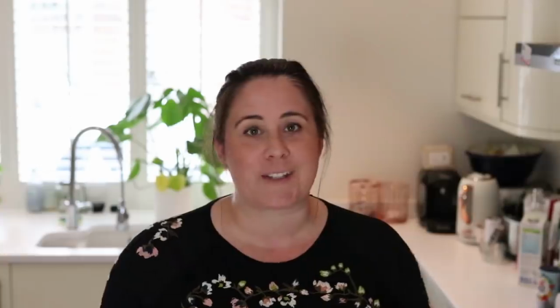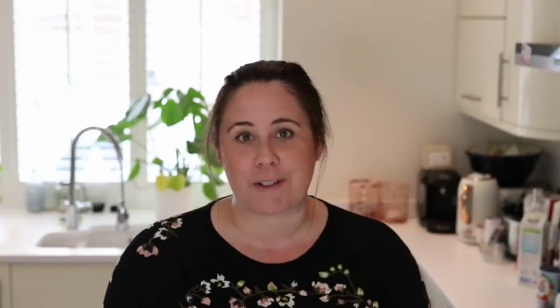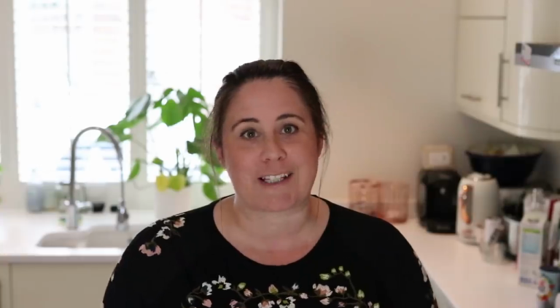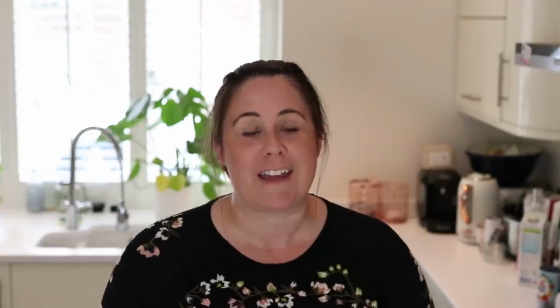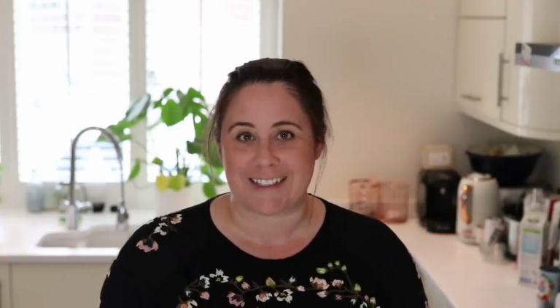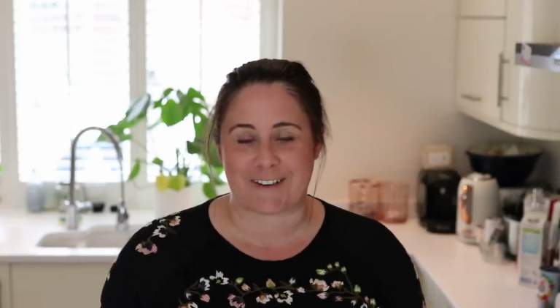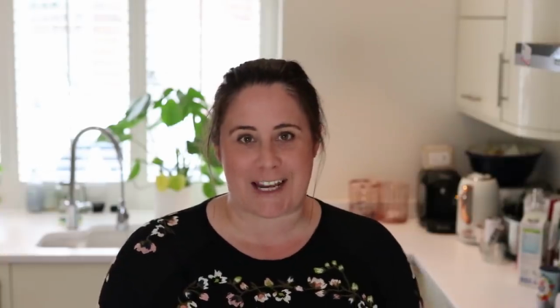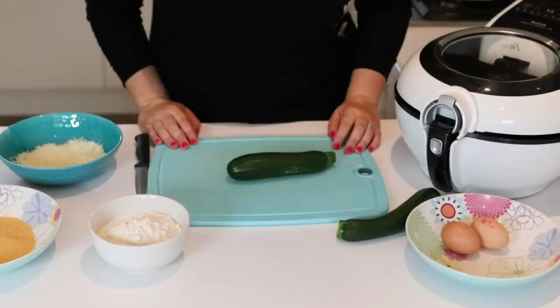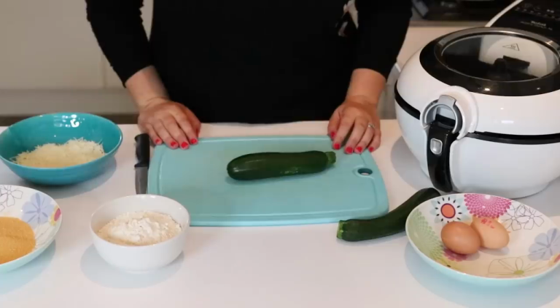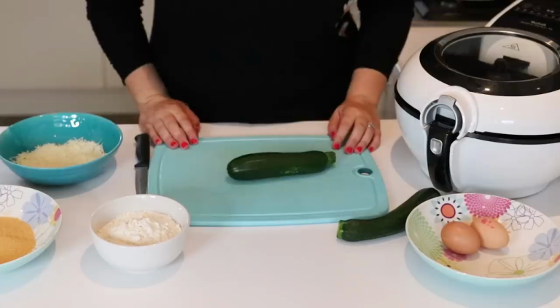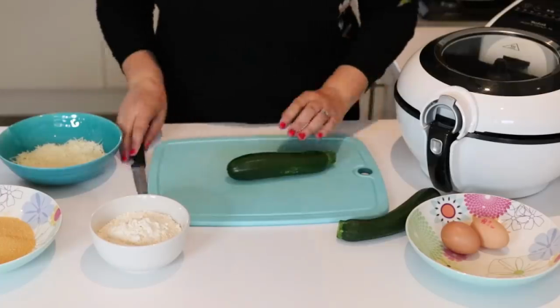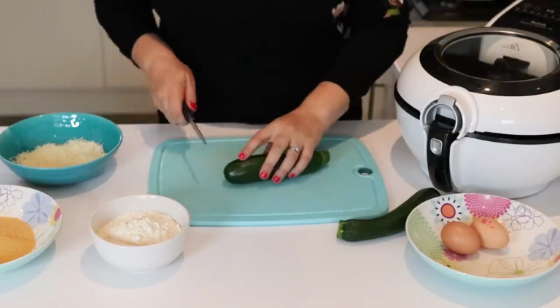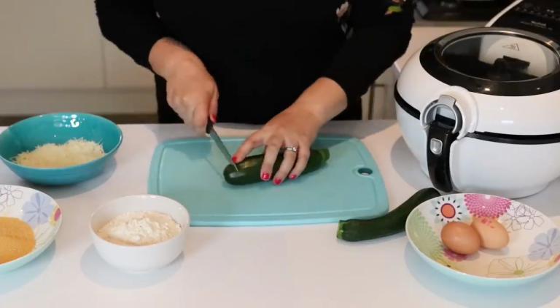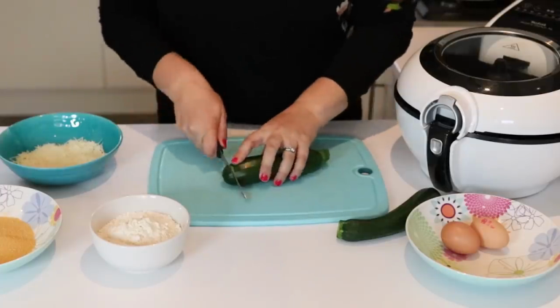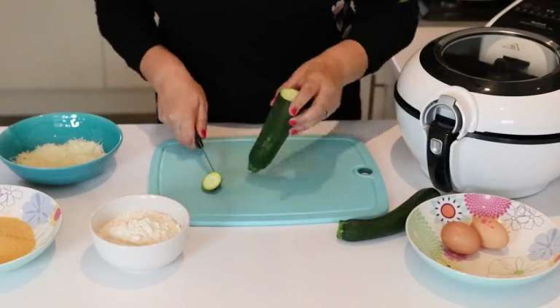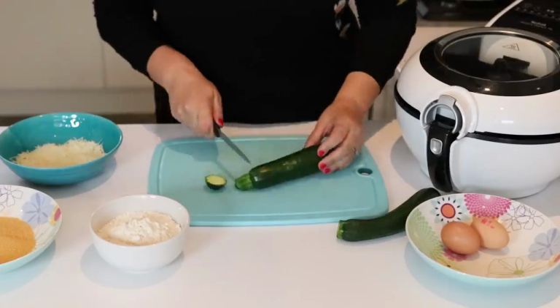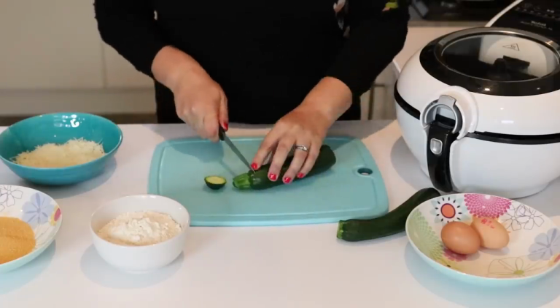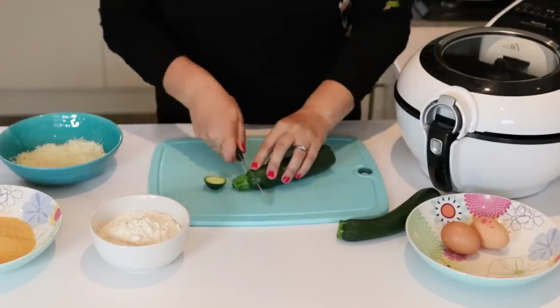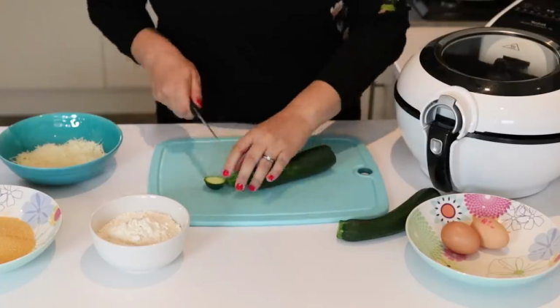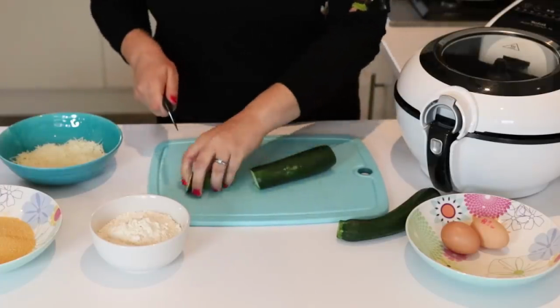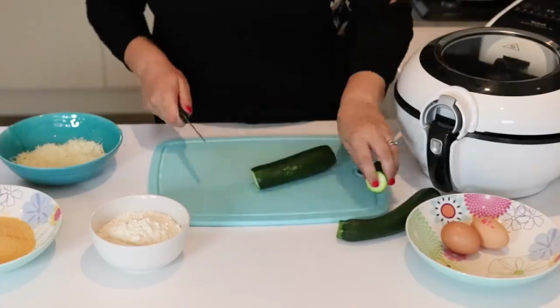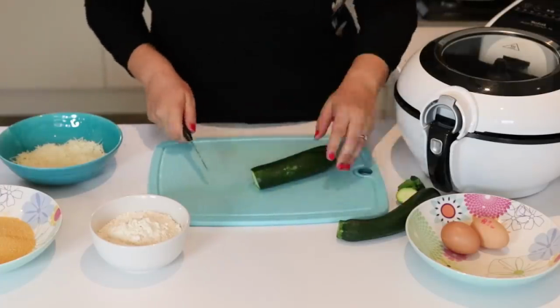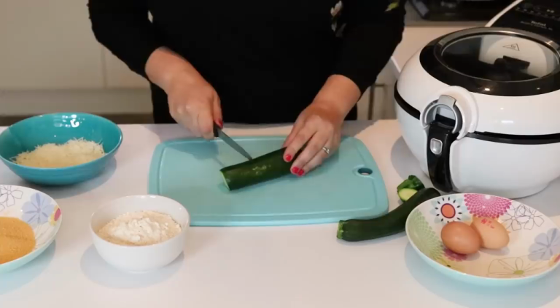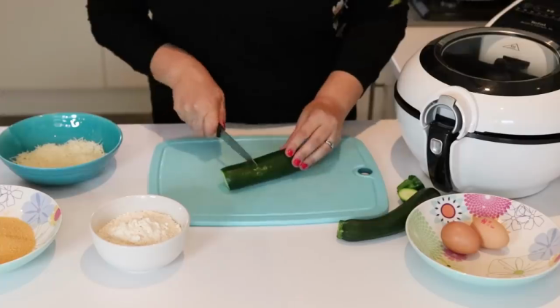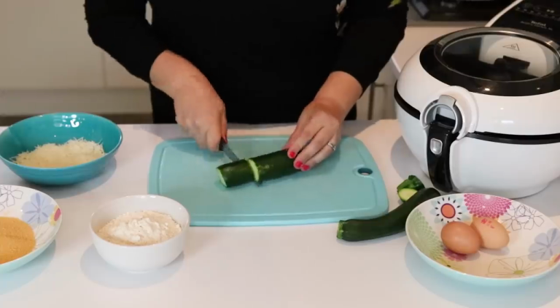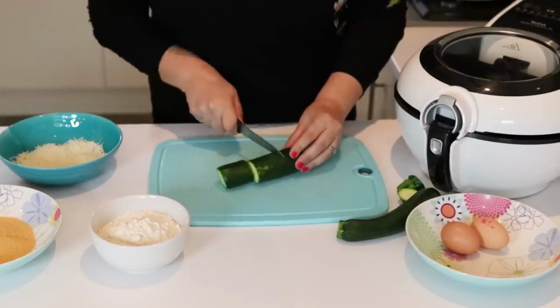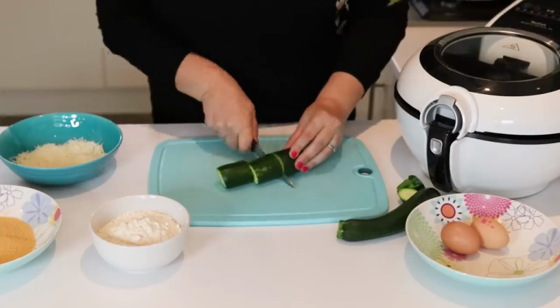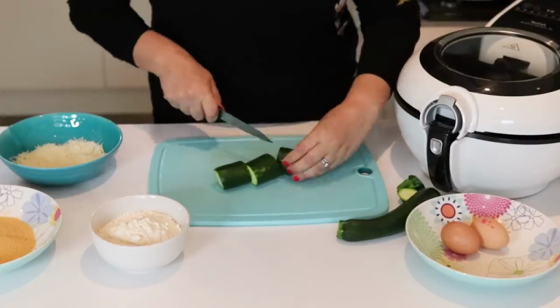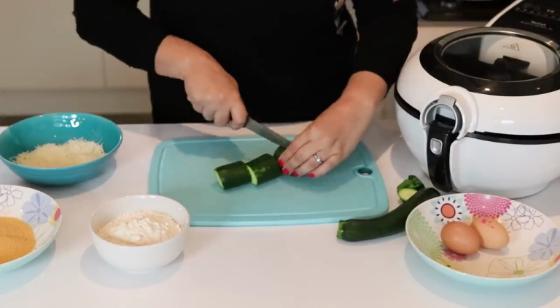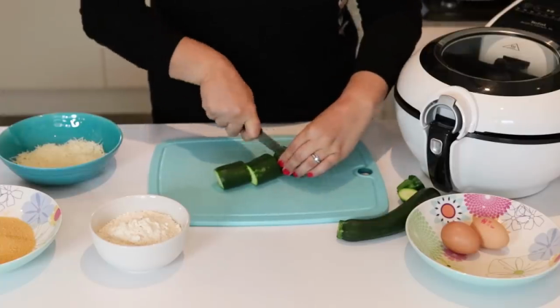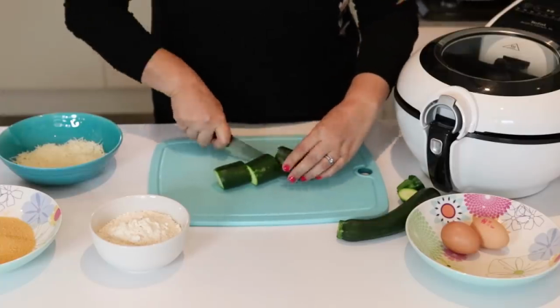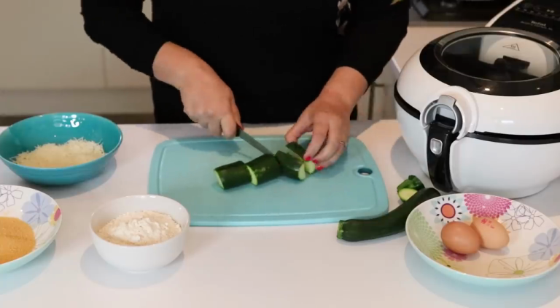Okay, on with the recipe — this is the first step. We need one courgette. We're going to chop the ends off, leave the skin on, and then chop them into sticks about four to five centimetres in length.